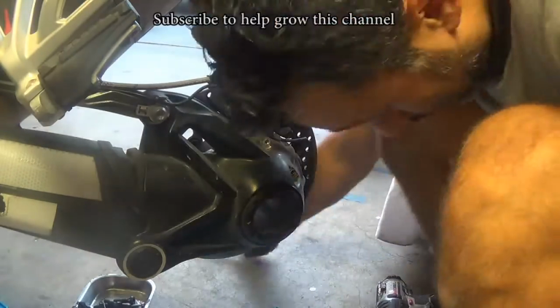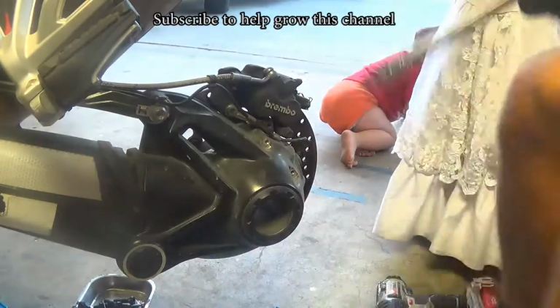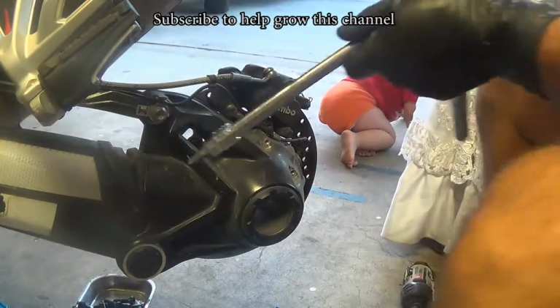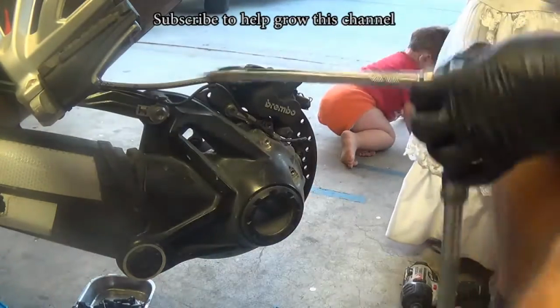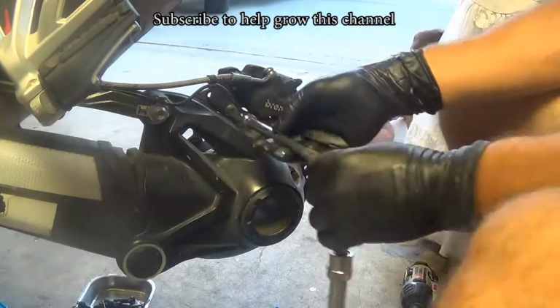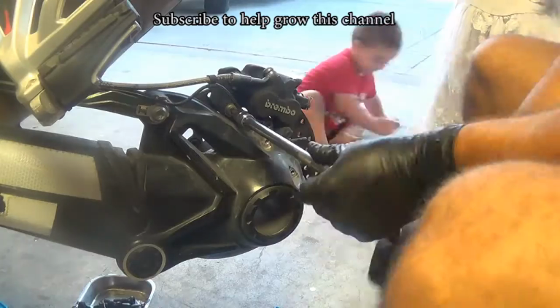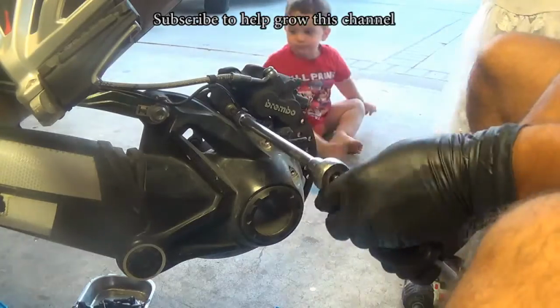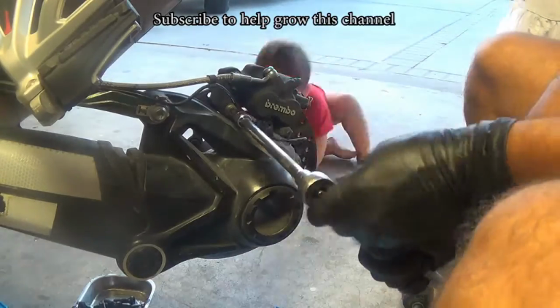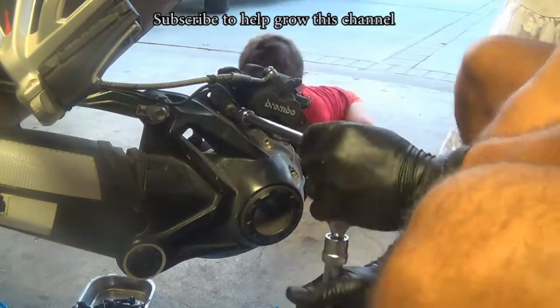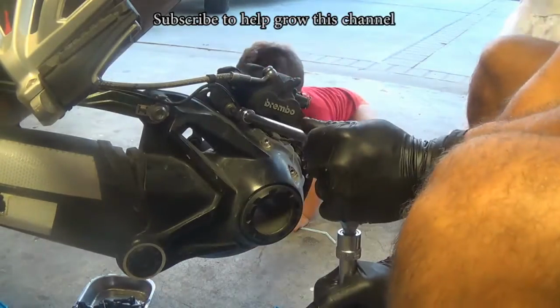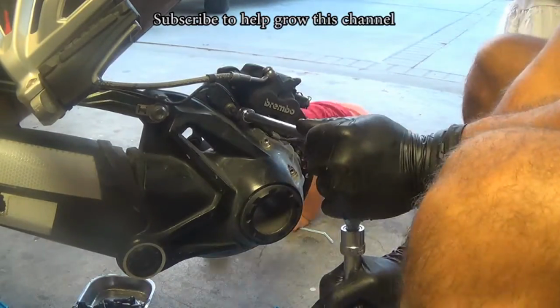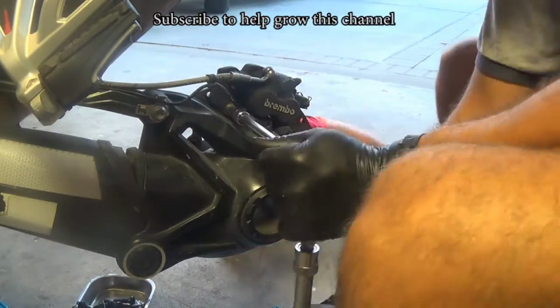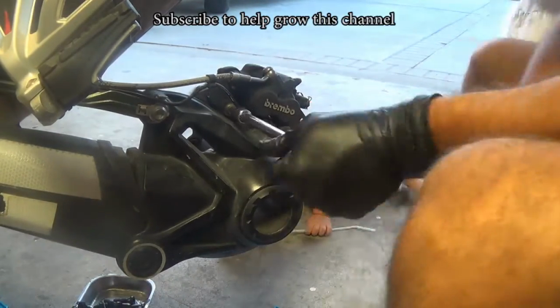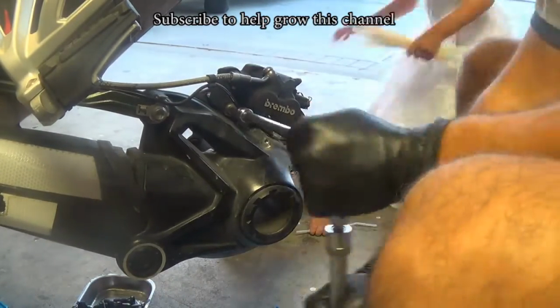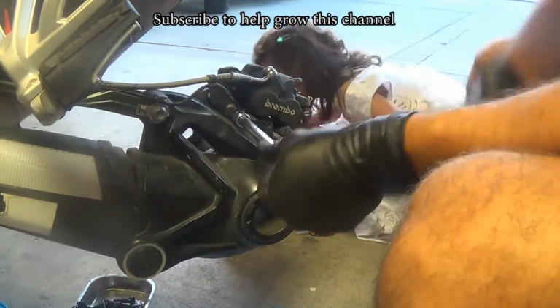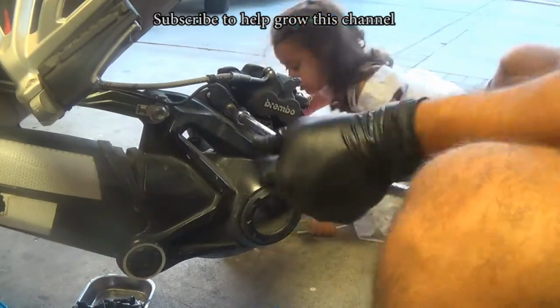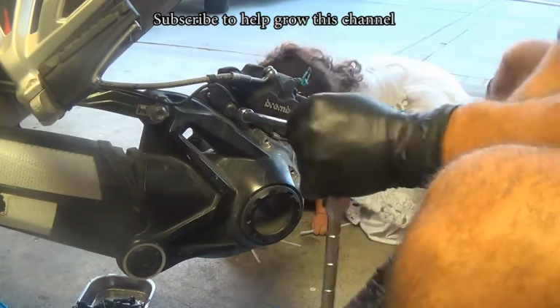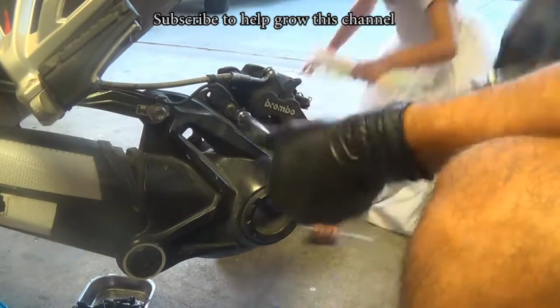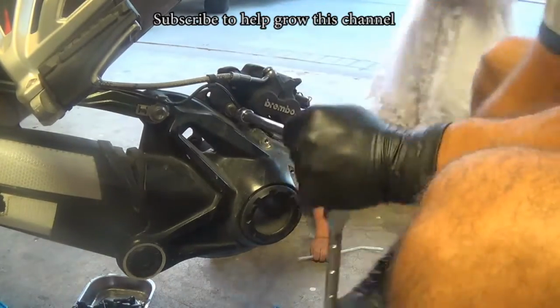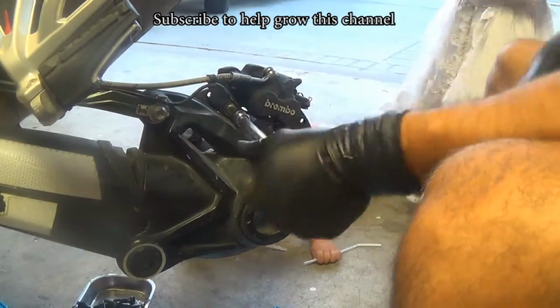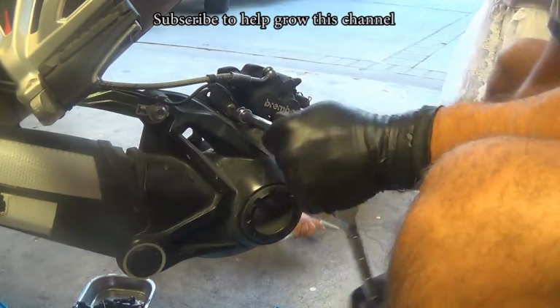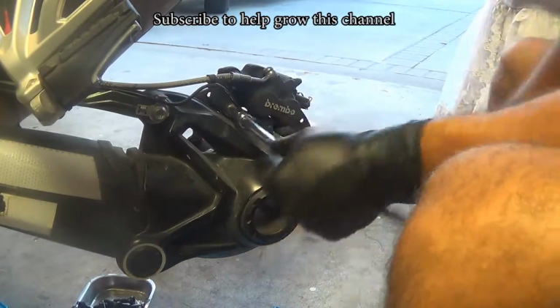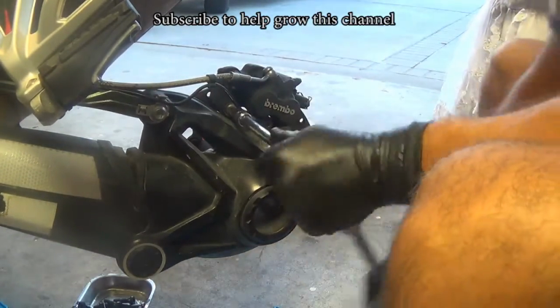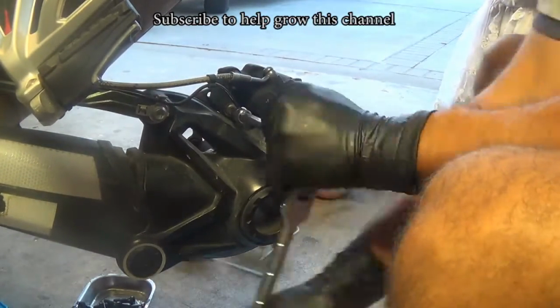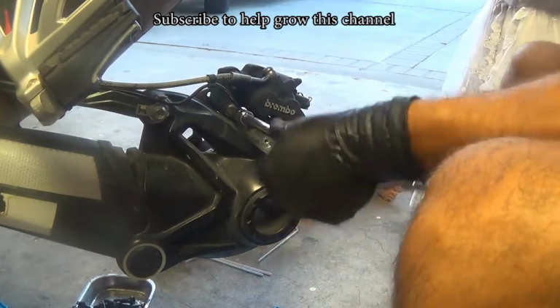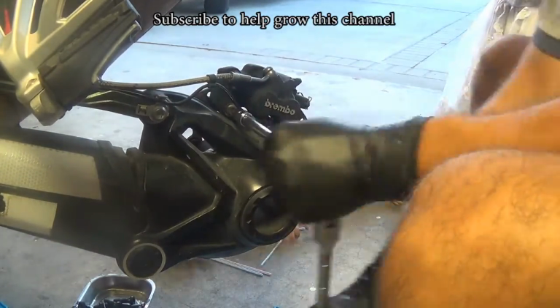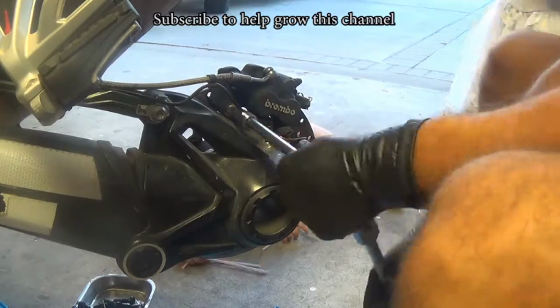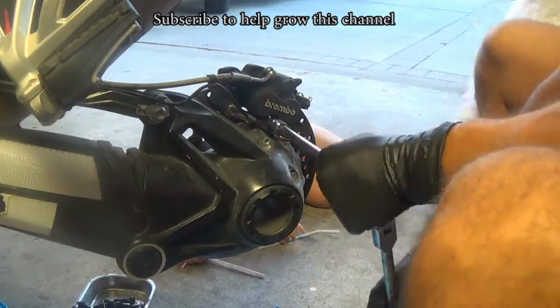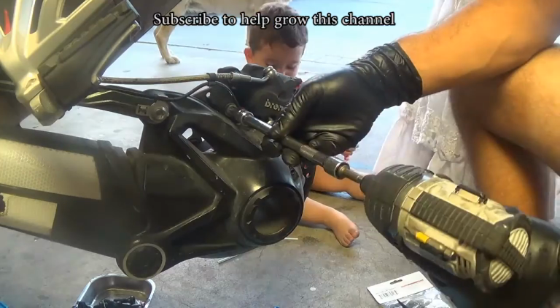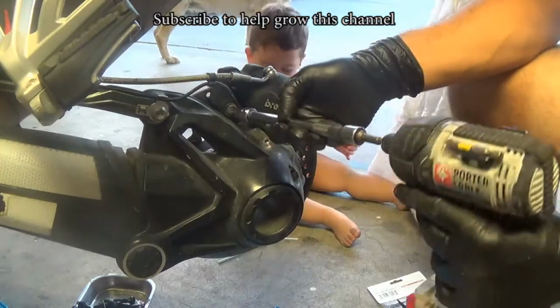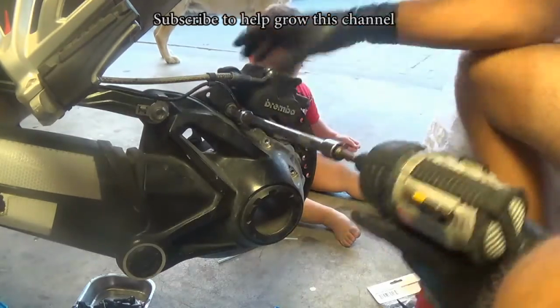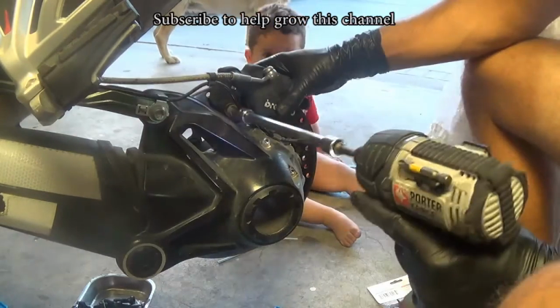Then take out the rear brake caliper. Just two bolts holding it, and then hook it up with a zip tie on a crash guard.